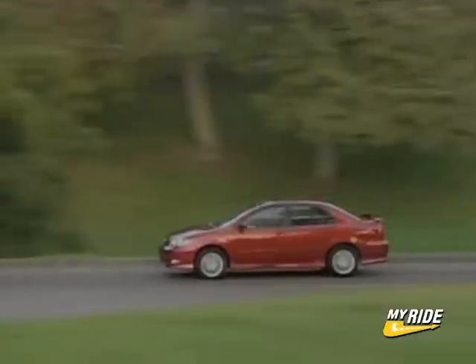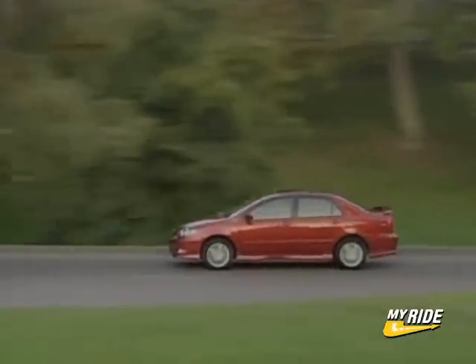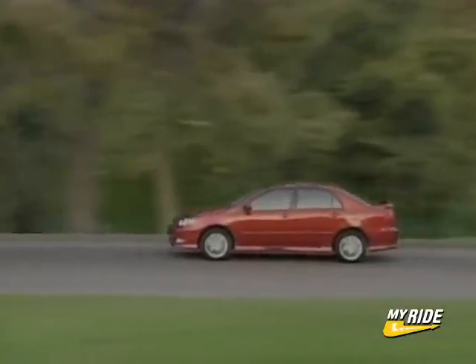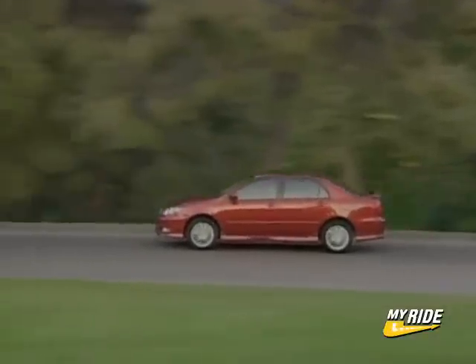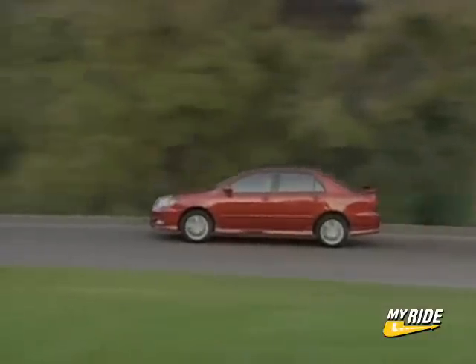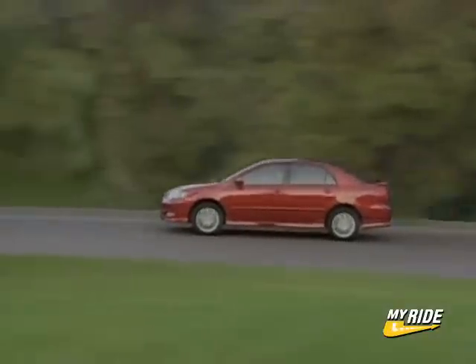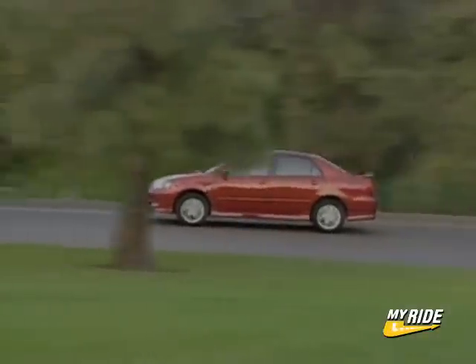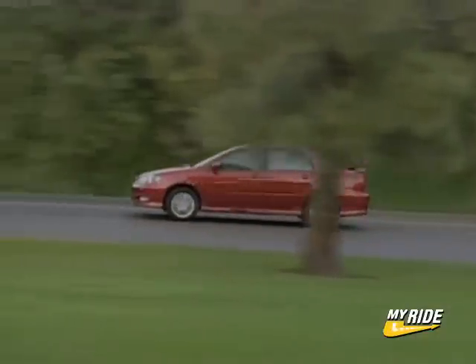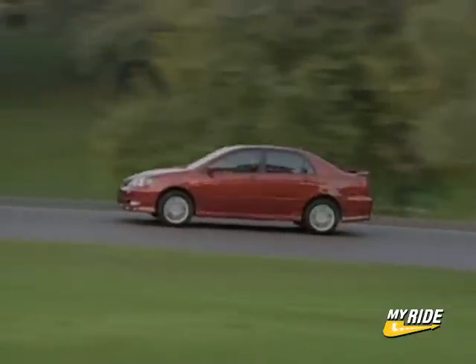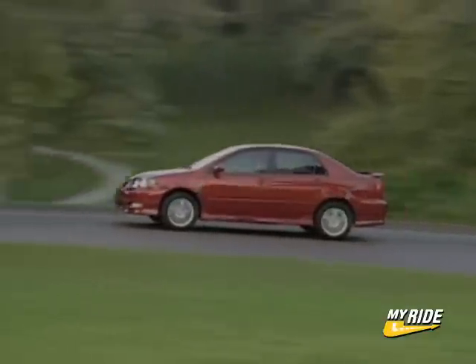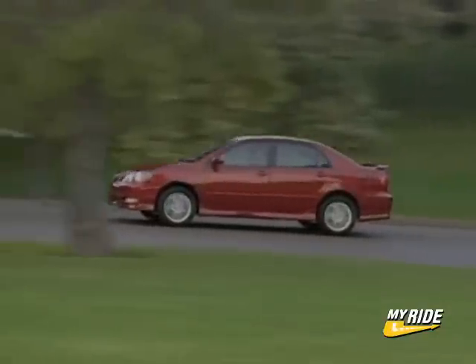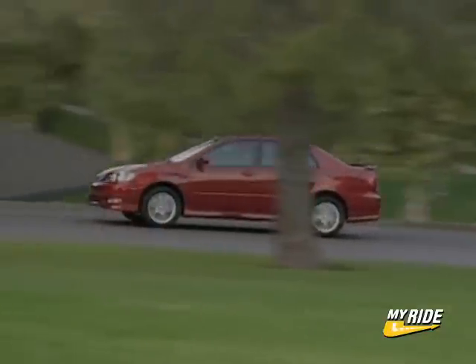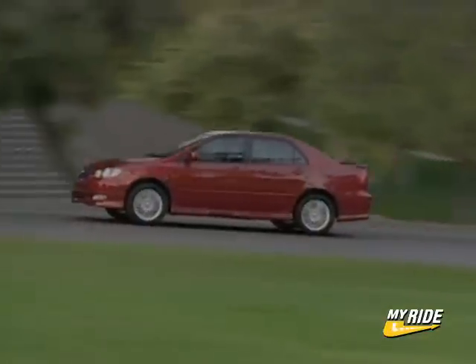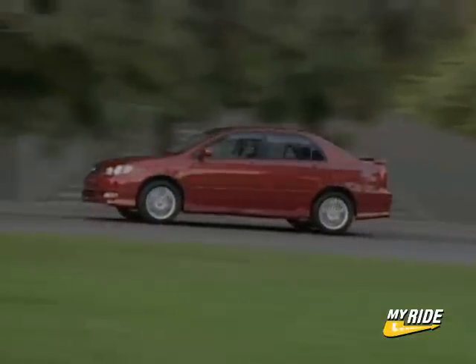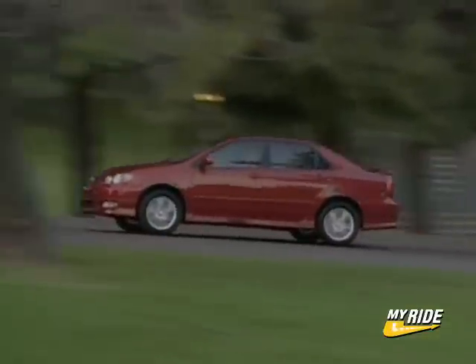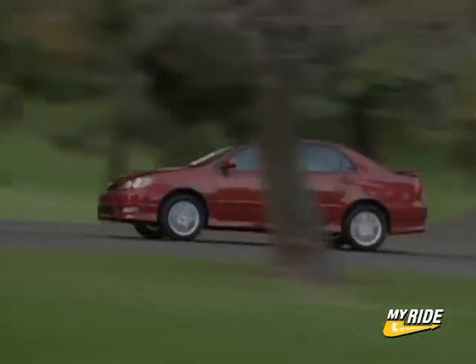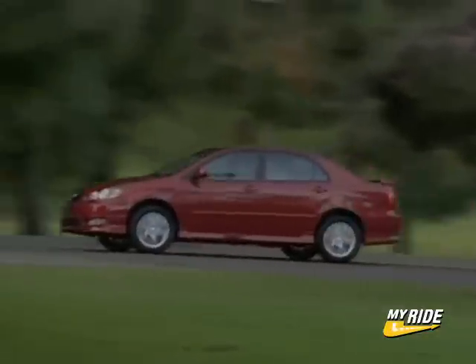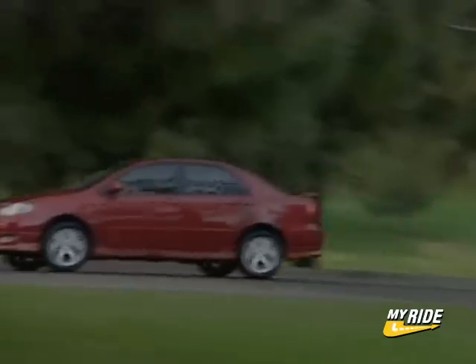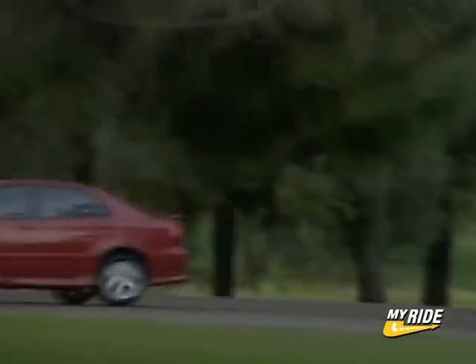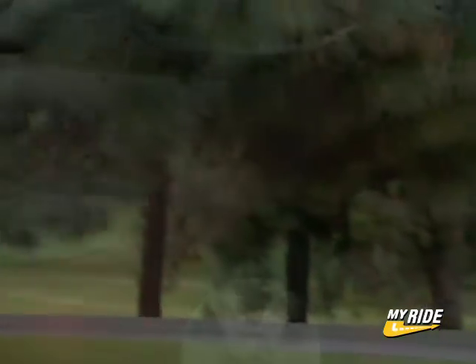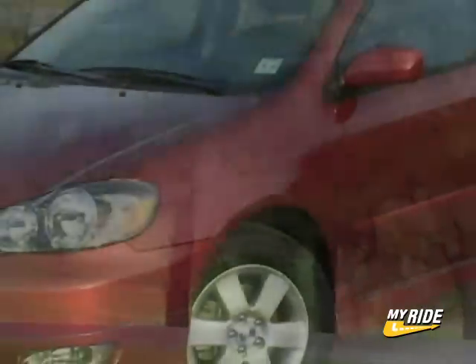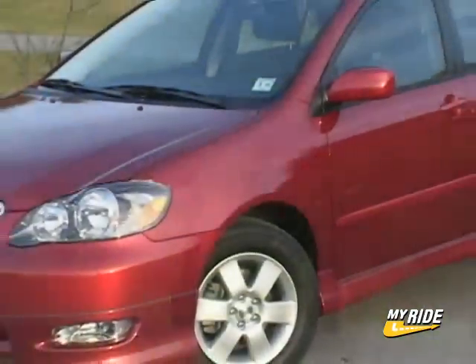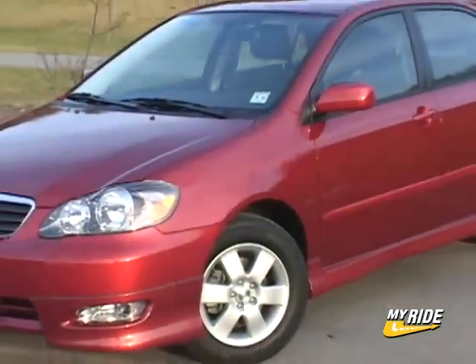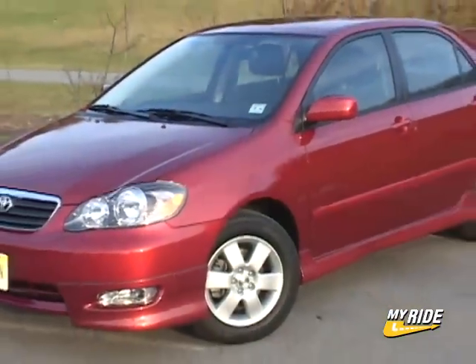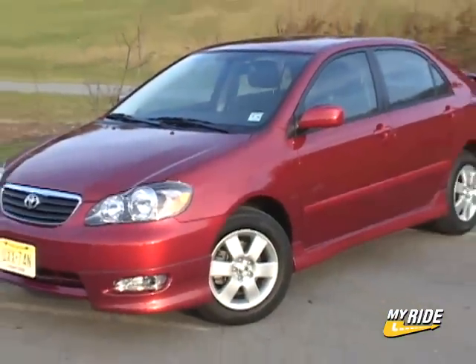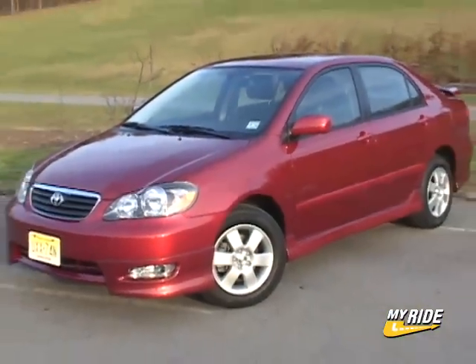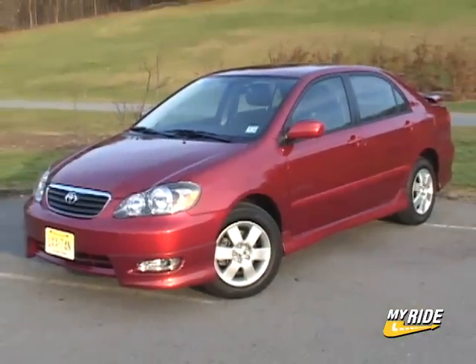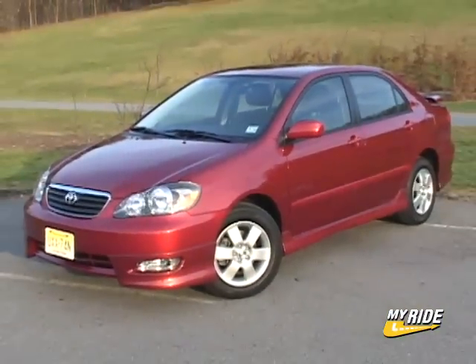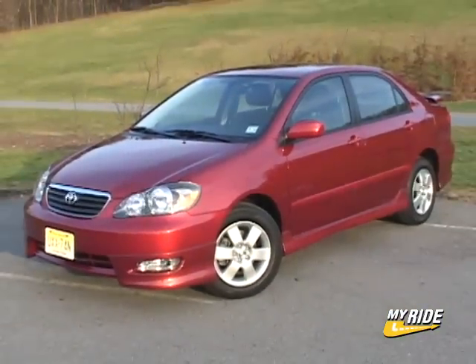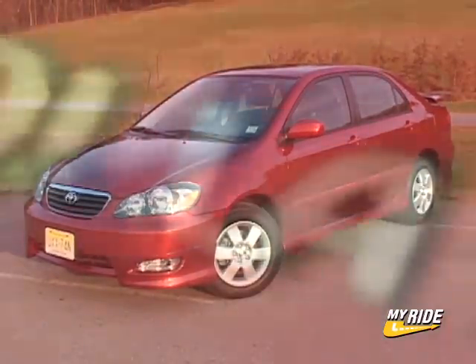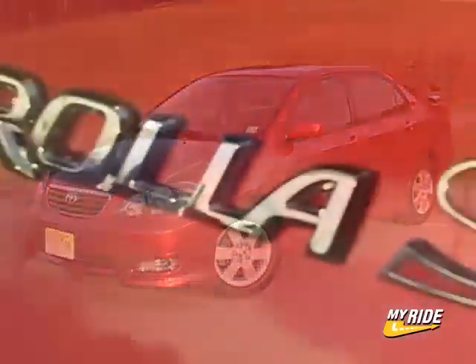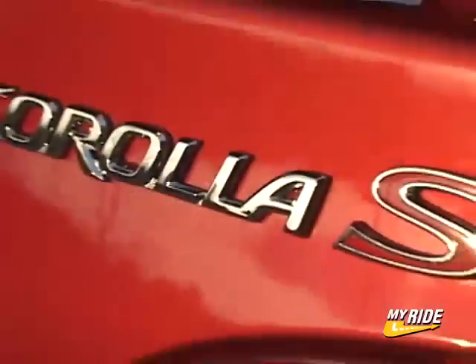The last Corolla I drove was a sporty little number known as the XRS. For 07, that model has been discontinued, so if you want a Corolla with a little edge to it, this is your only choice: the Corolla S.